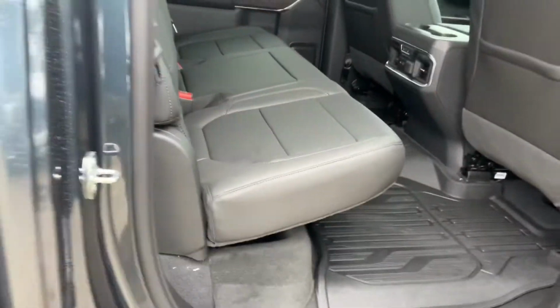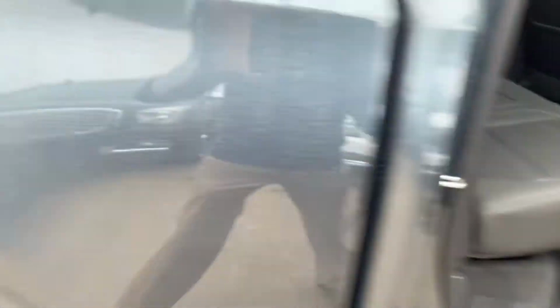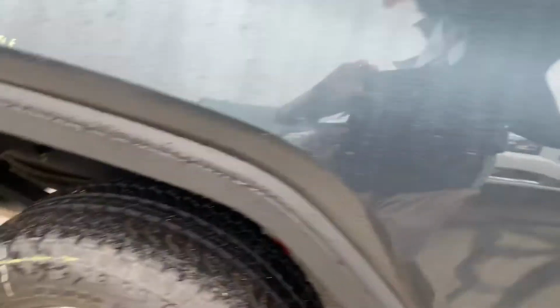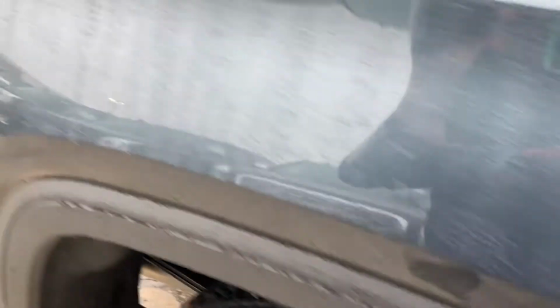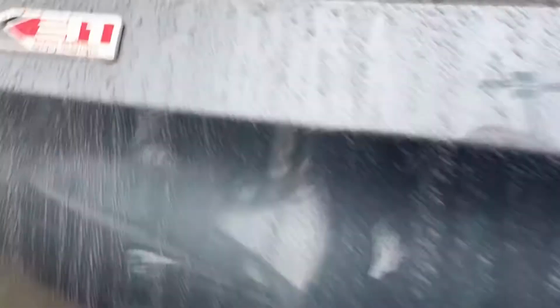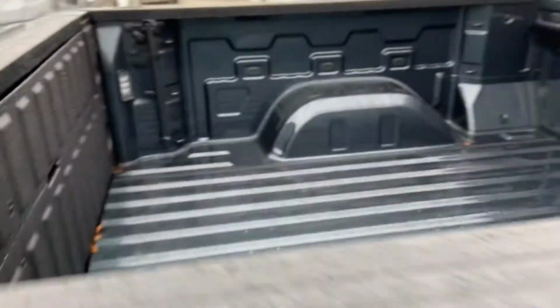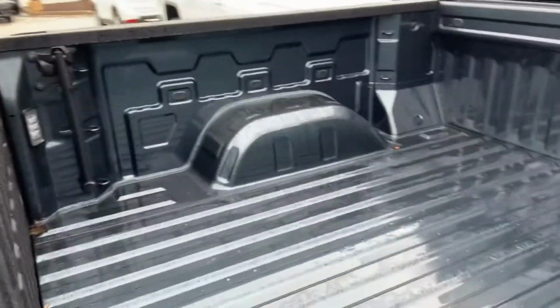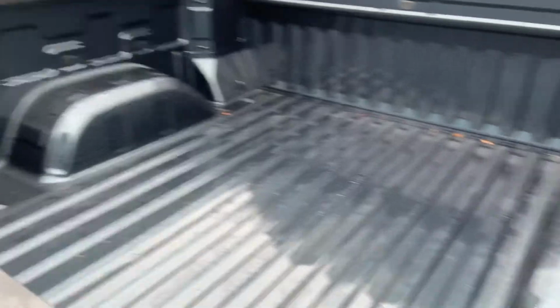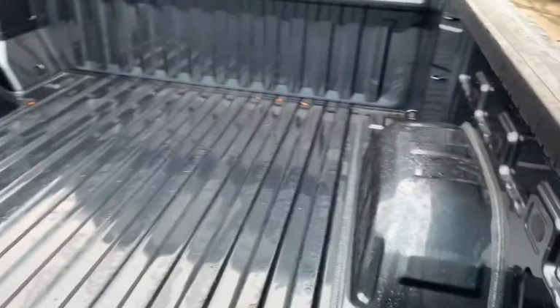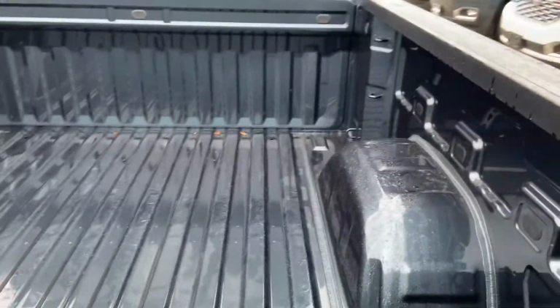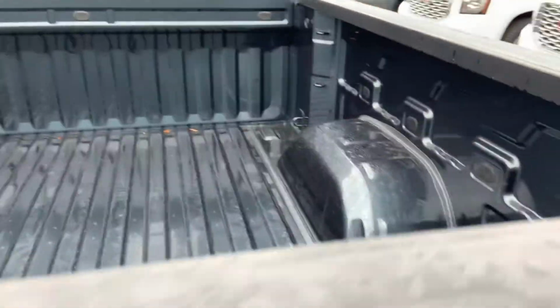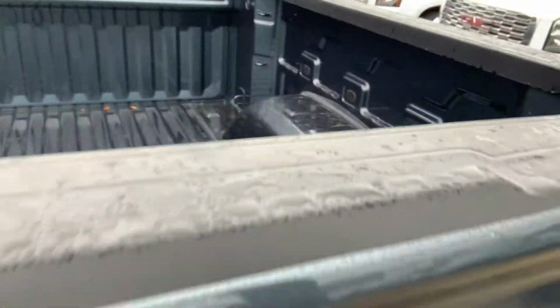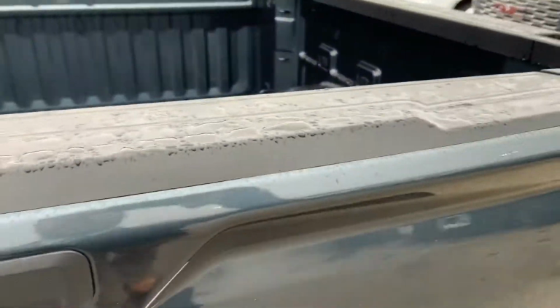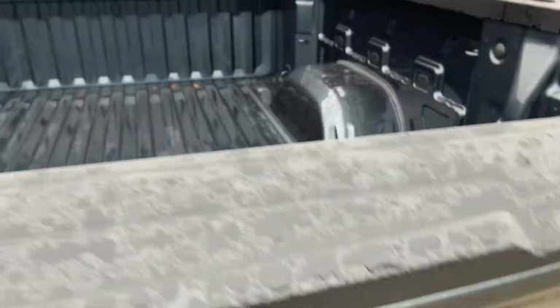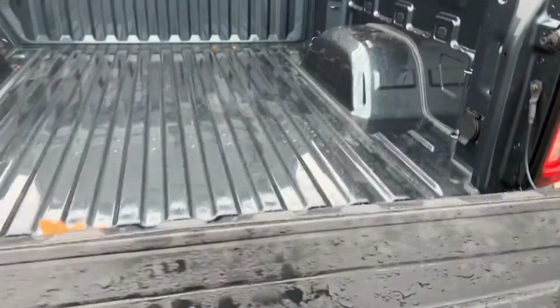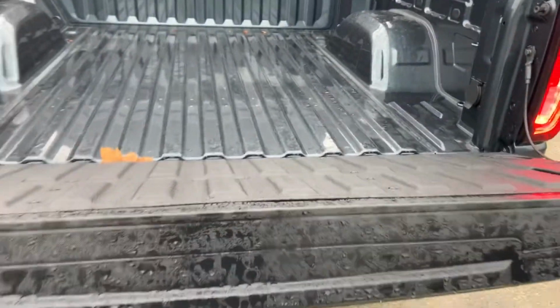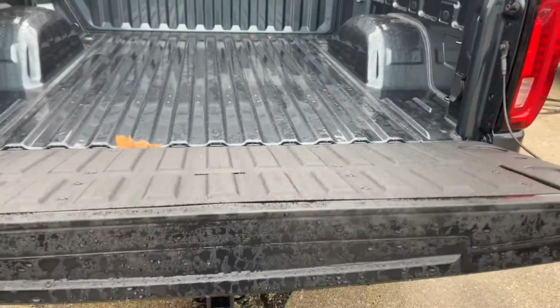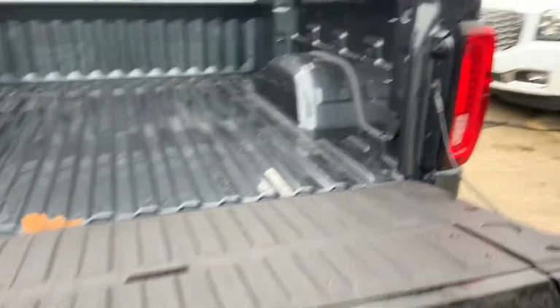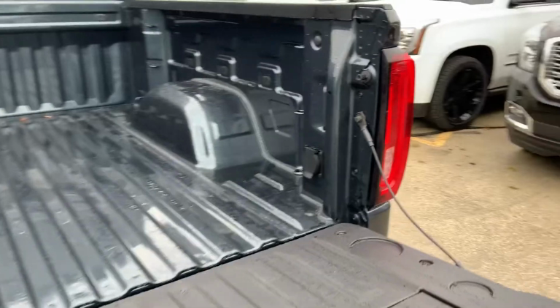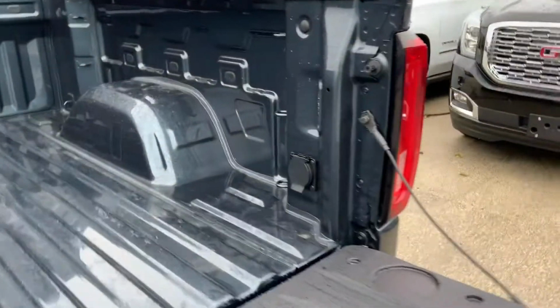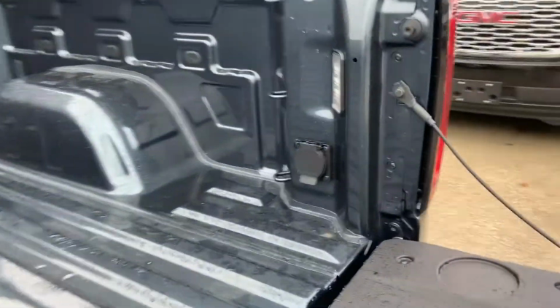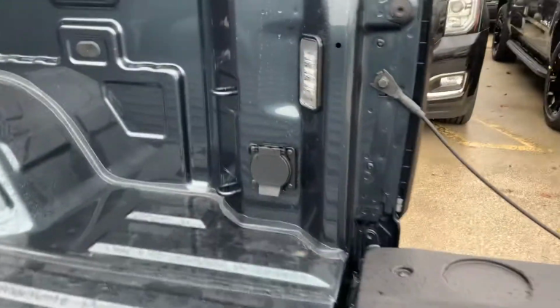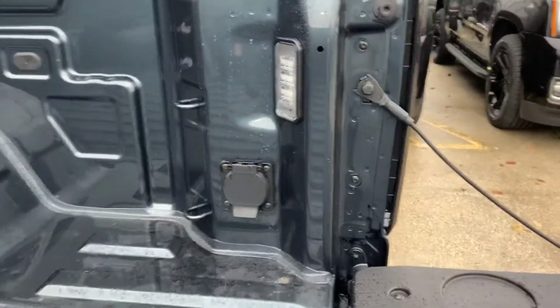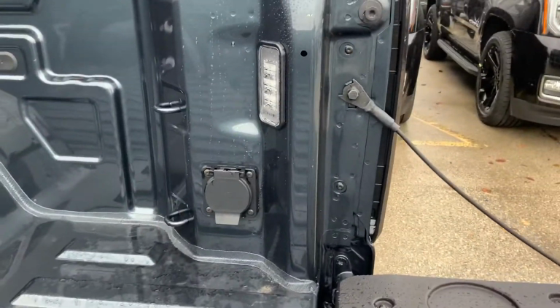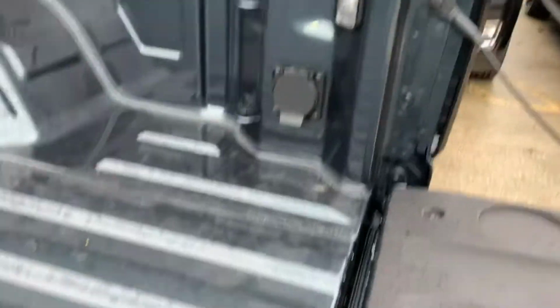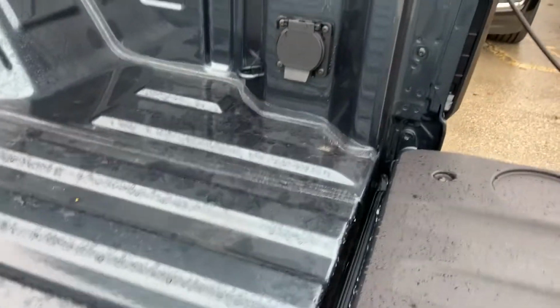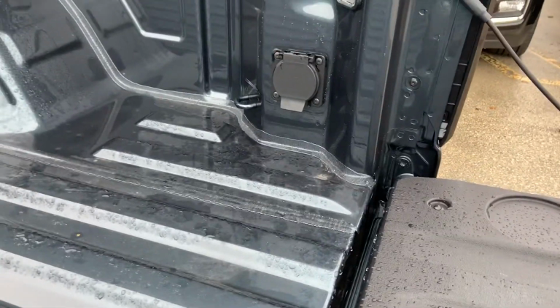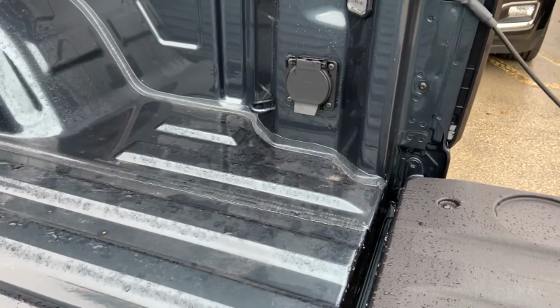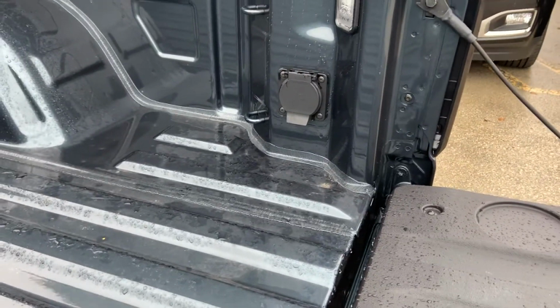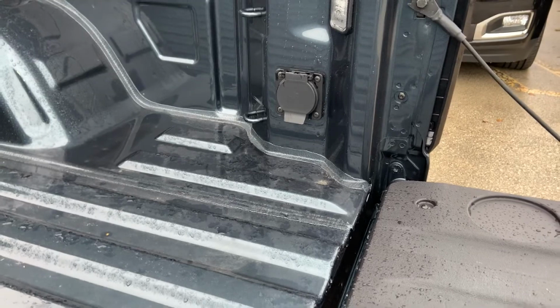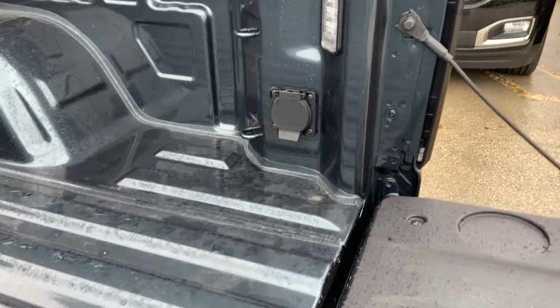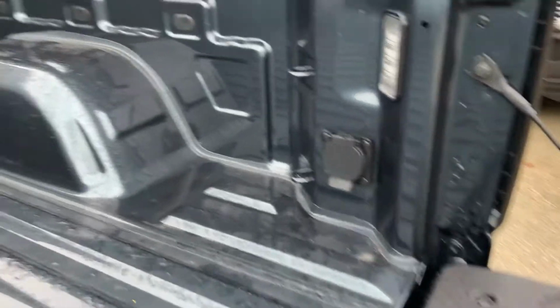Coming around to the bed of the truck. New redesigned version of the bed. Hit the button, power releases and goes down. There's LED lighting in the actual base of the box right there. Right below that is an upgraded 110 wall plug.